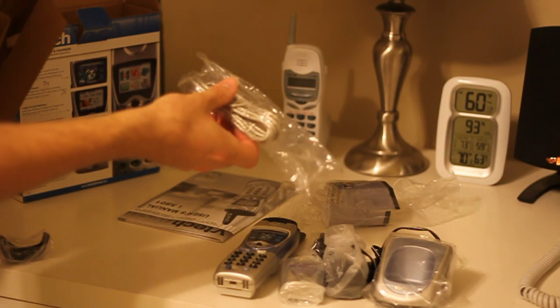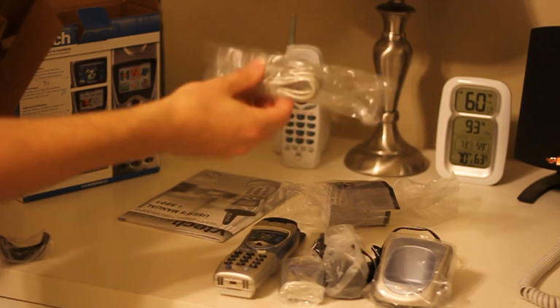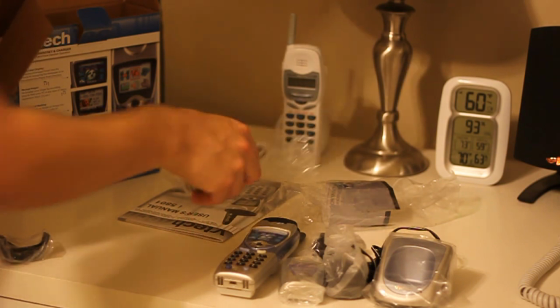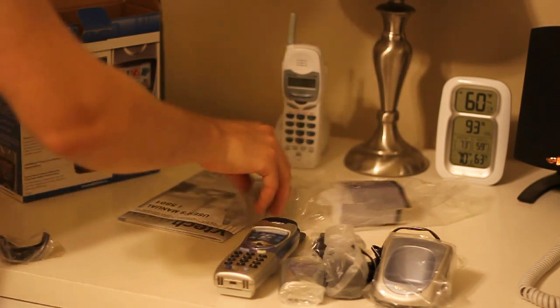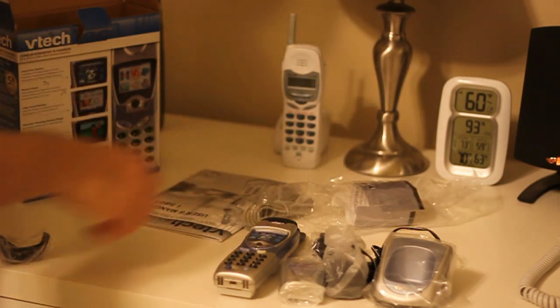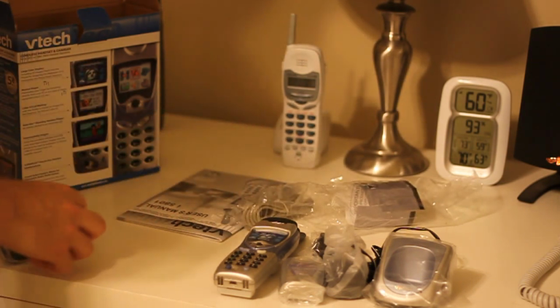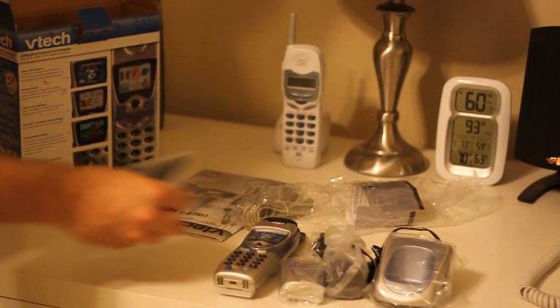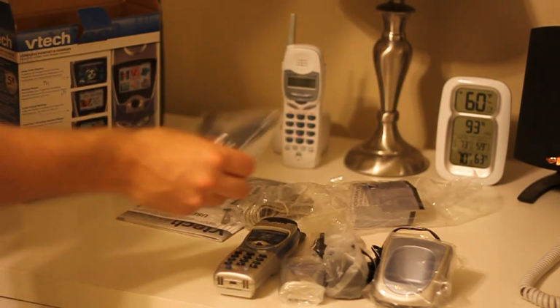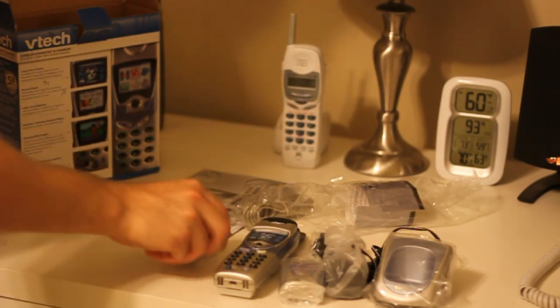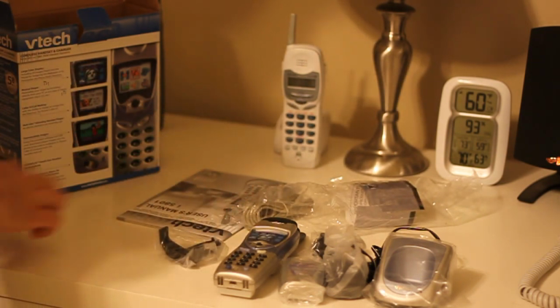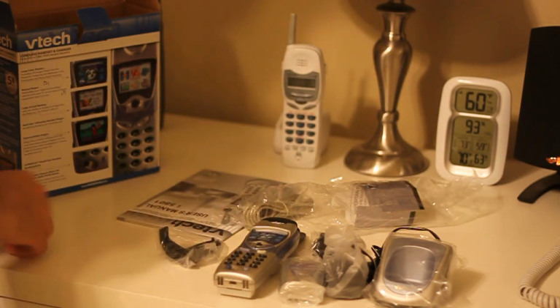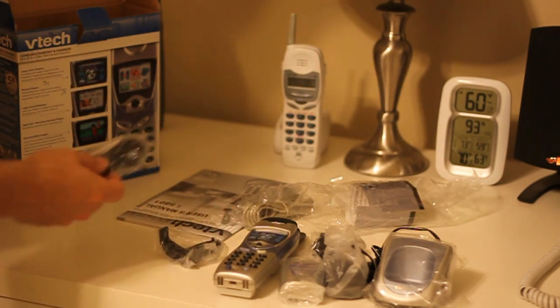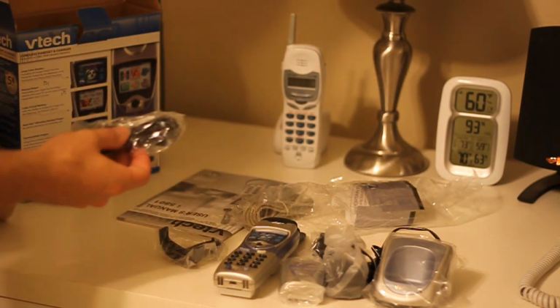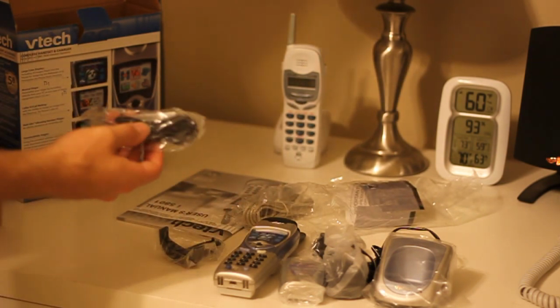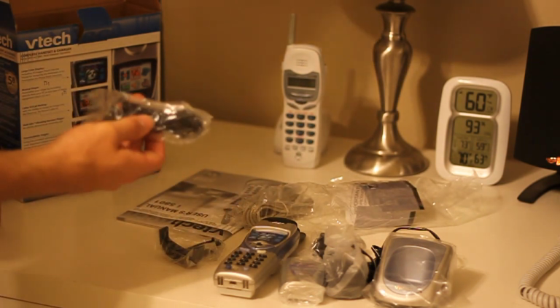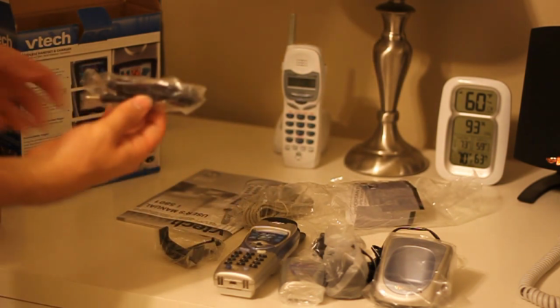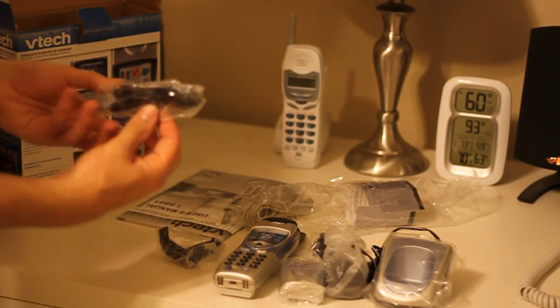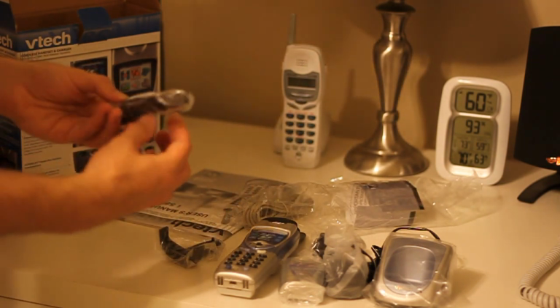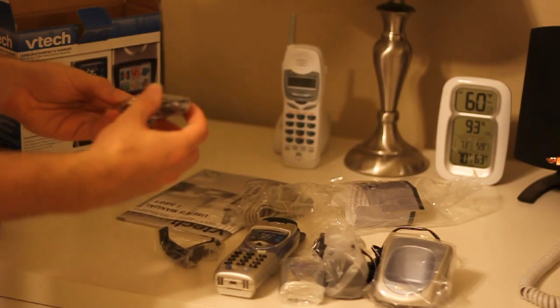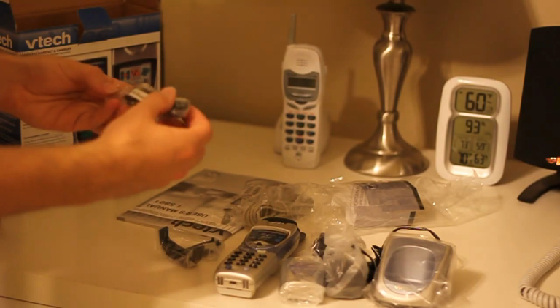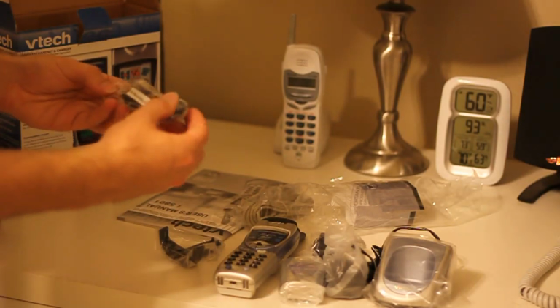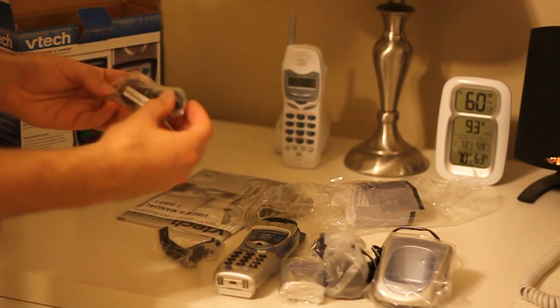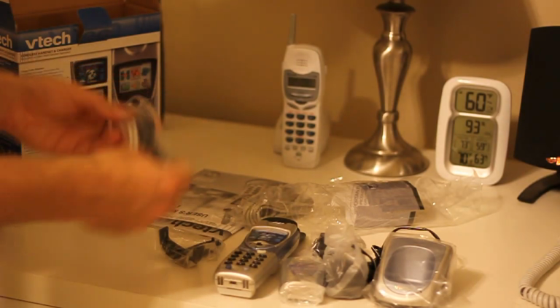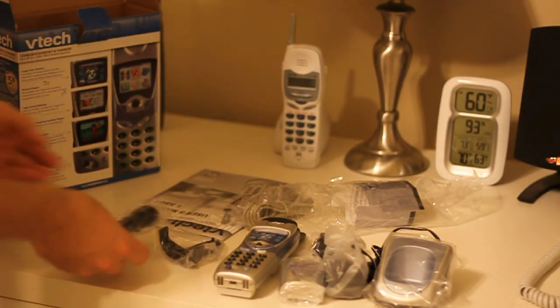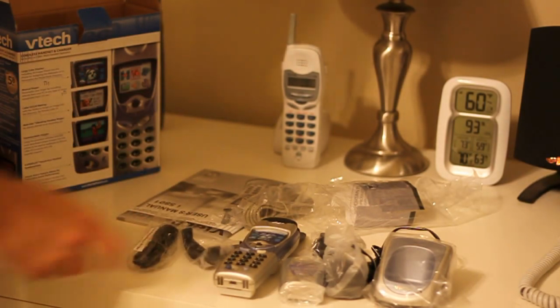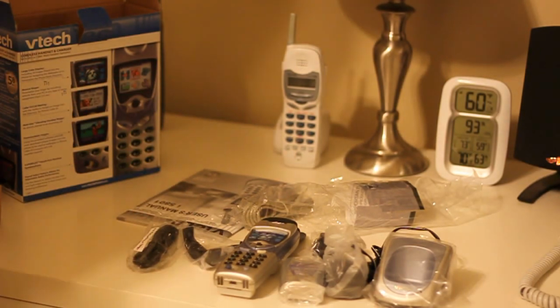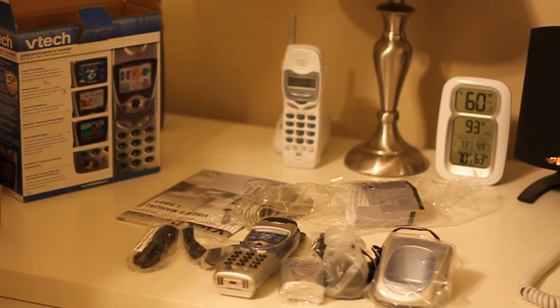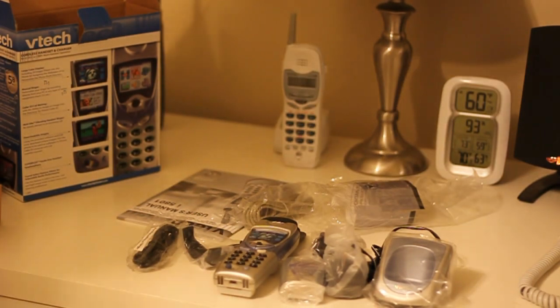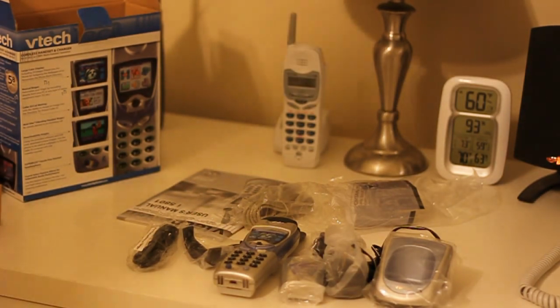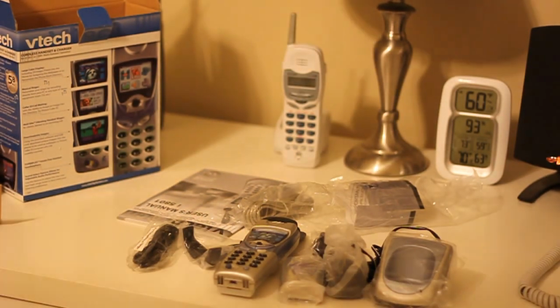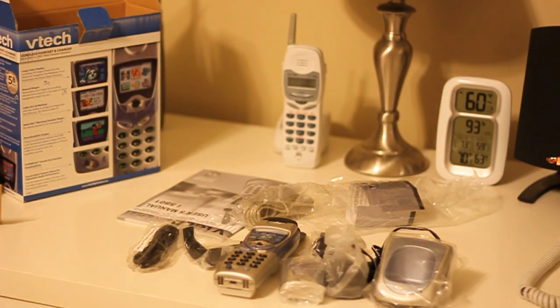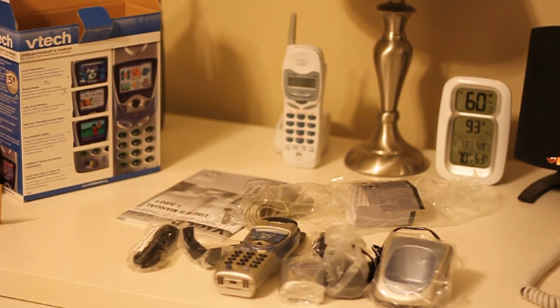USB cord. Belt clip. And this is an audio cable, rather.